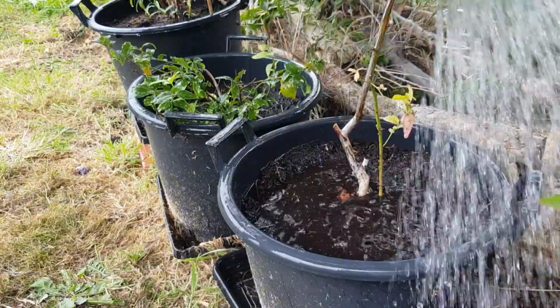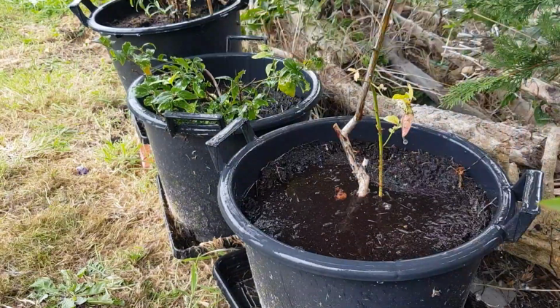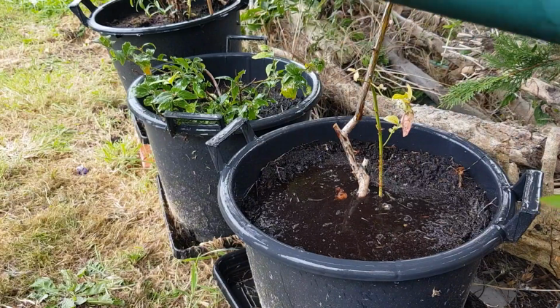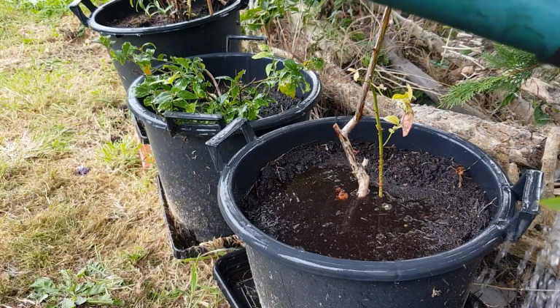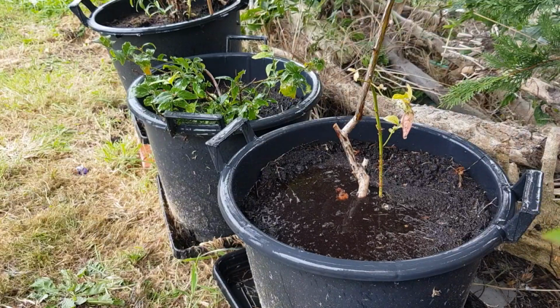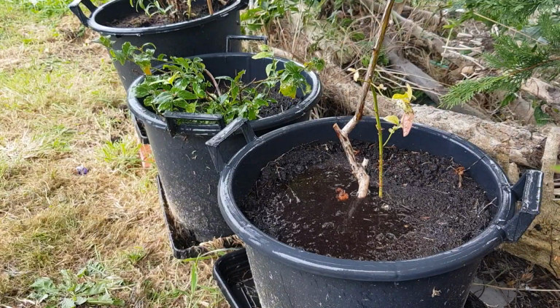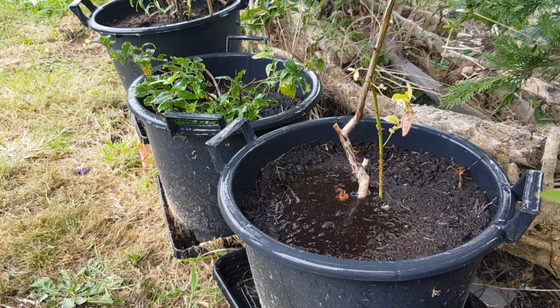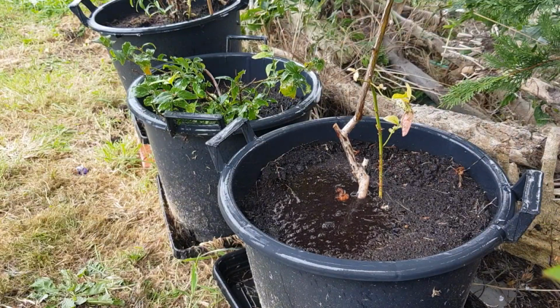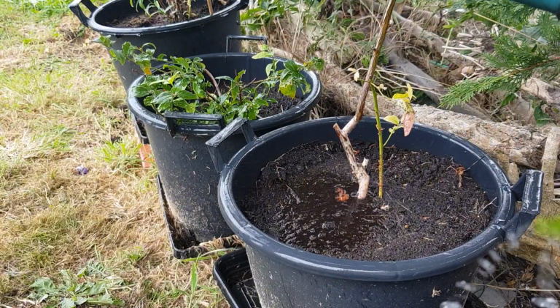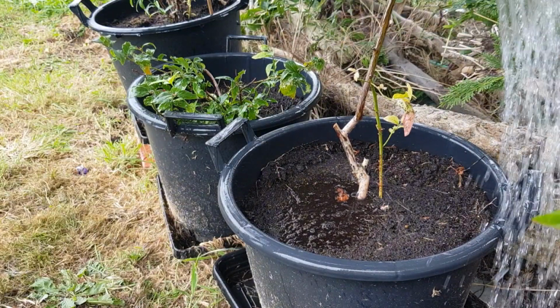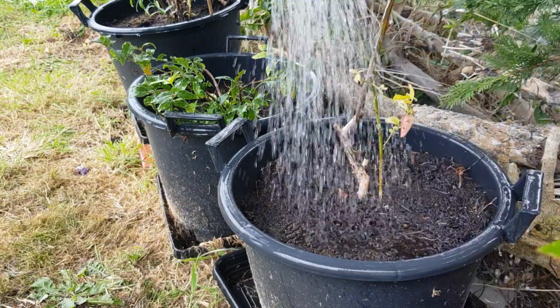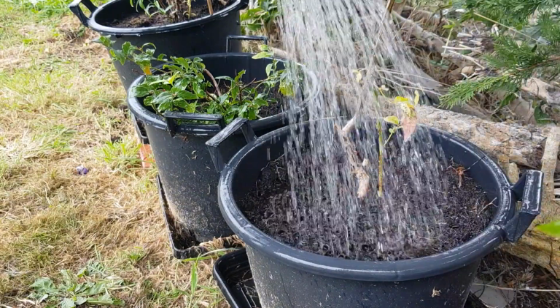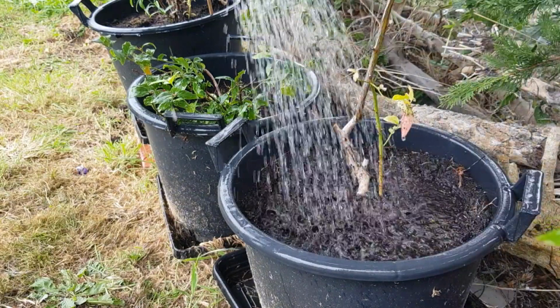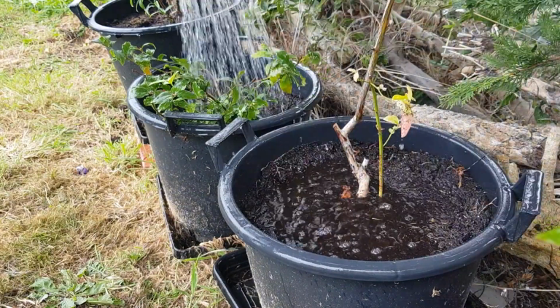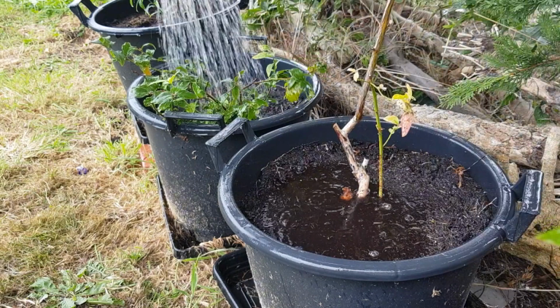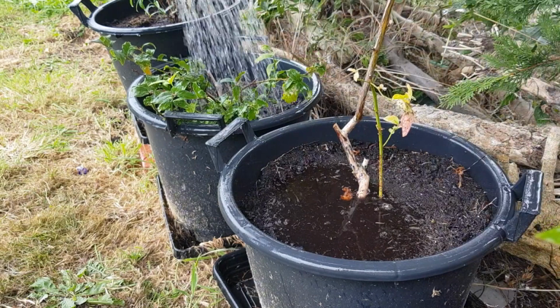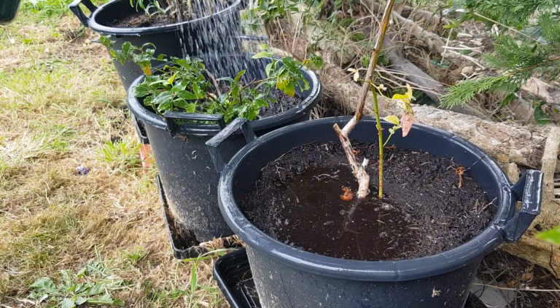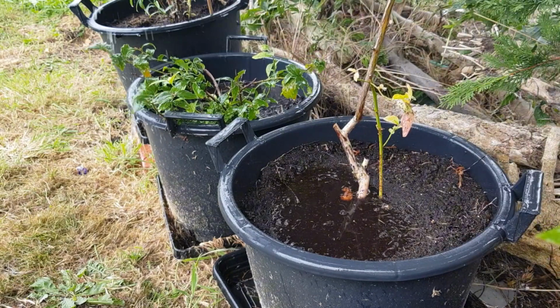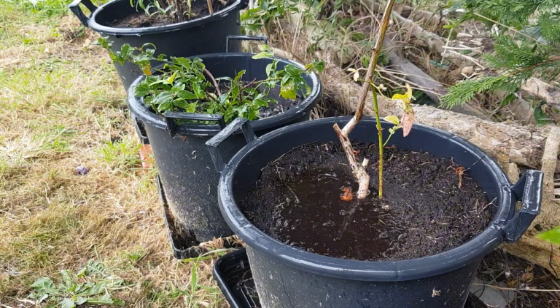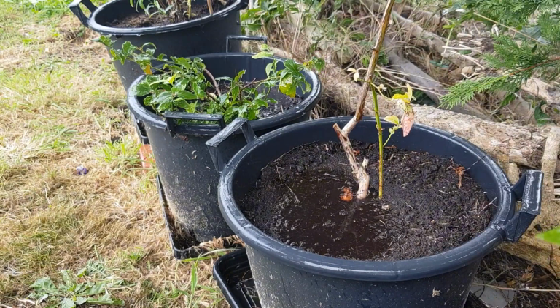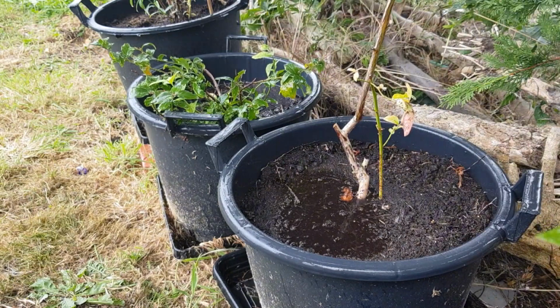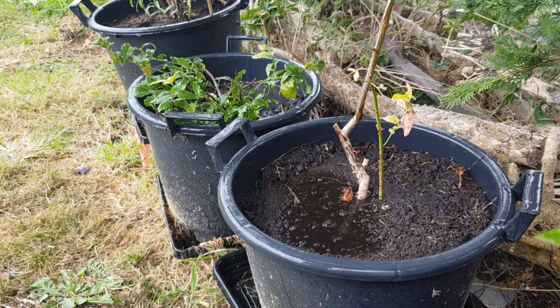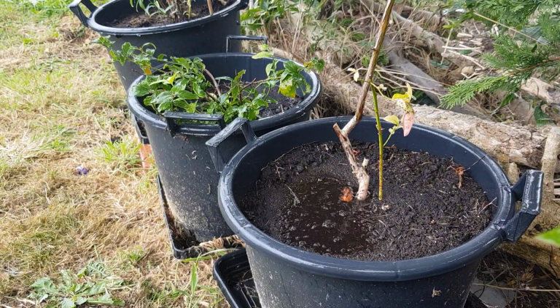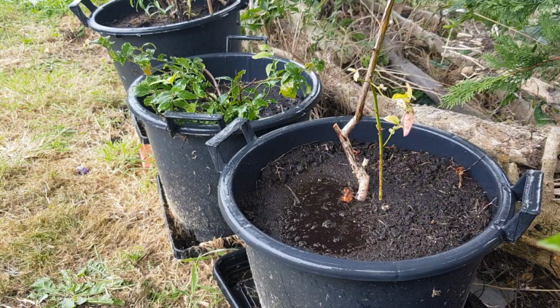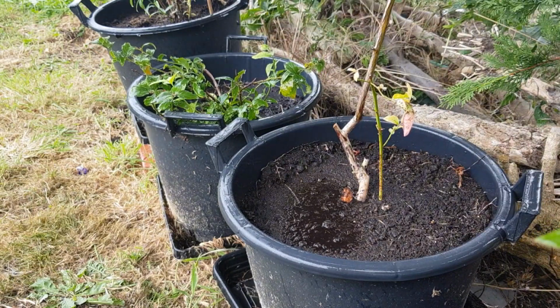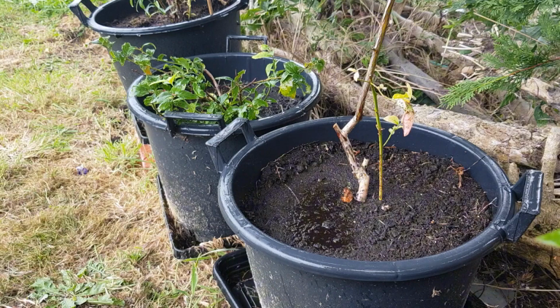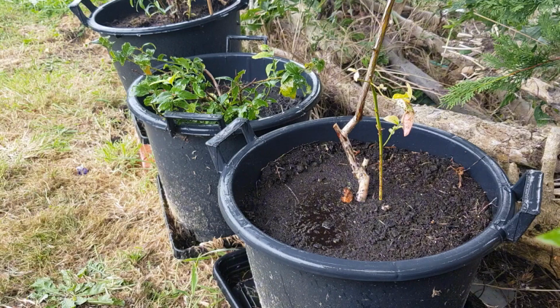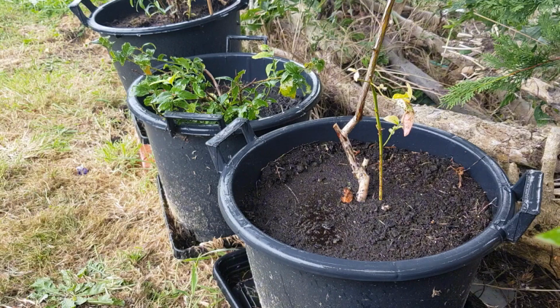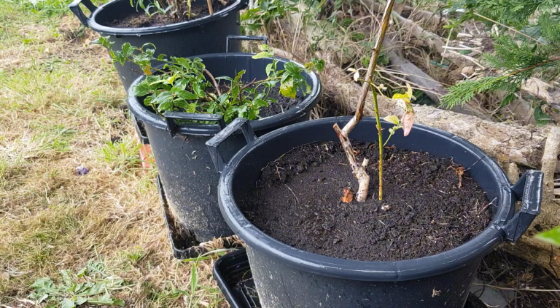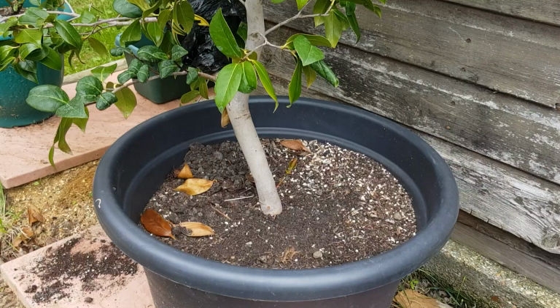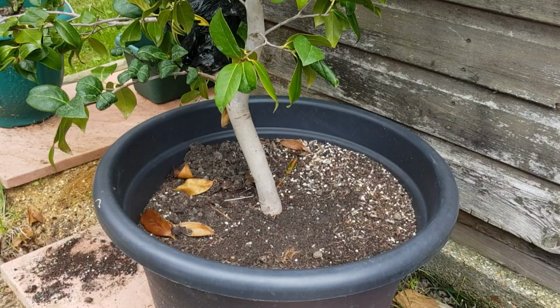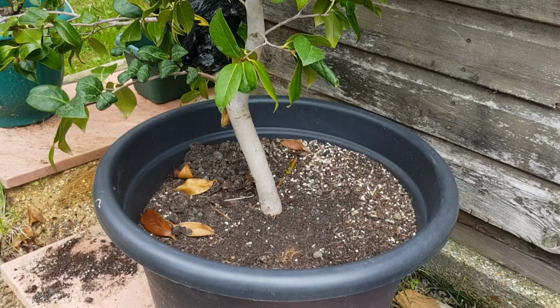It's always a lot nicer to work with coffee grounds when they're drier because I find they wash into the pots a lot more nicely. We will be top dressing a camellia plant next.